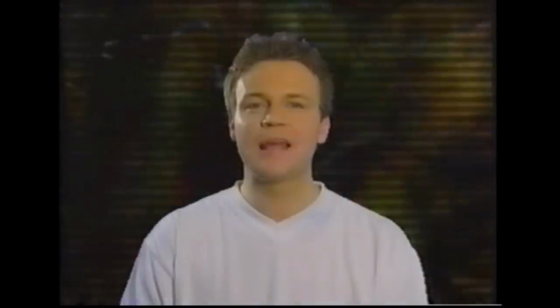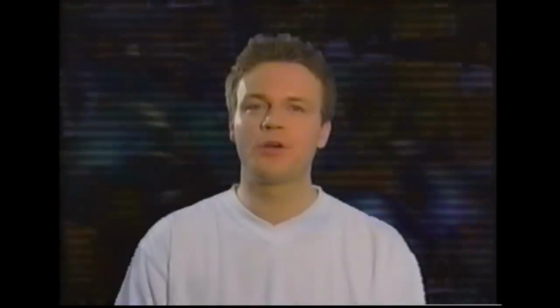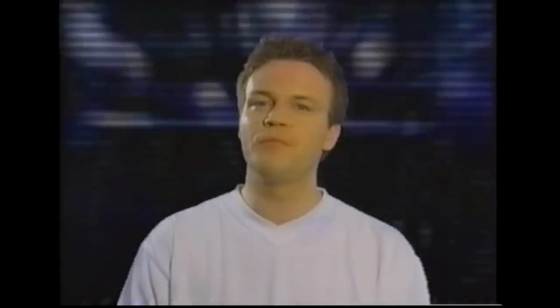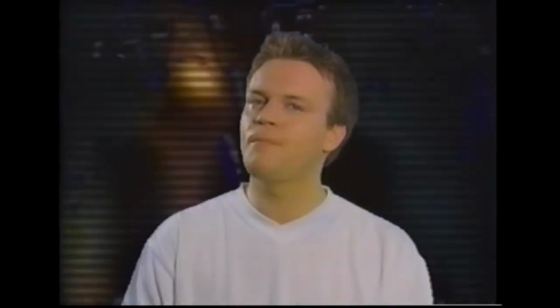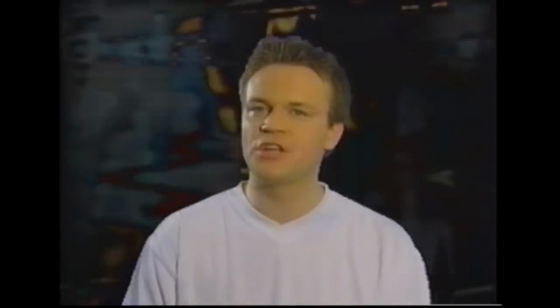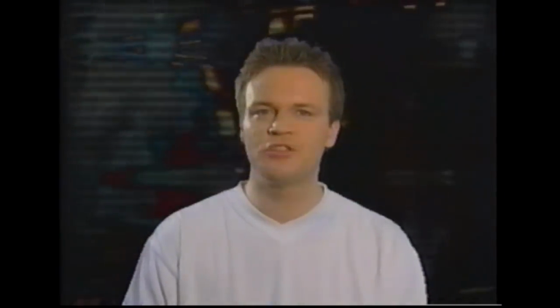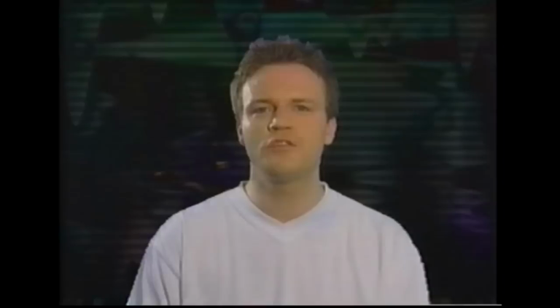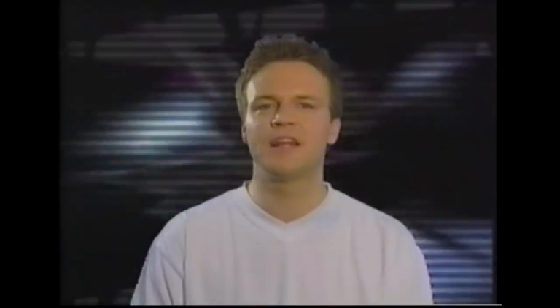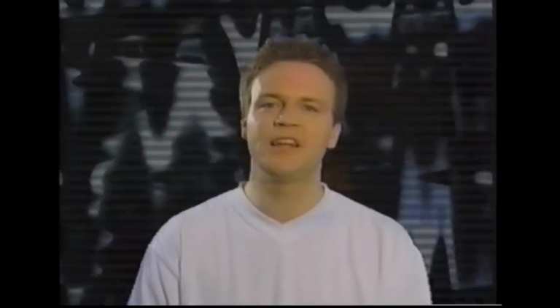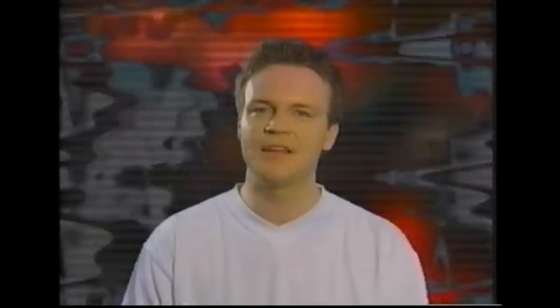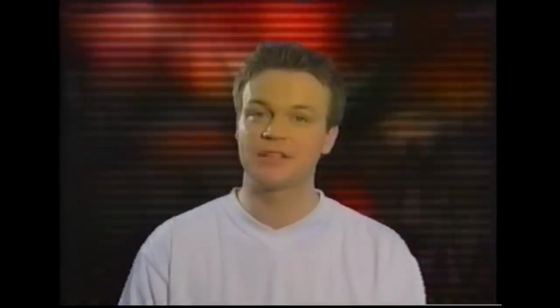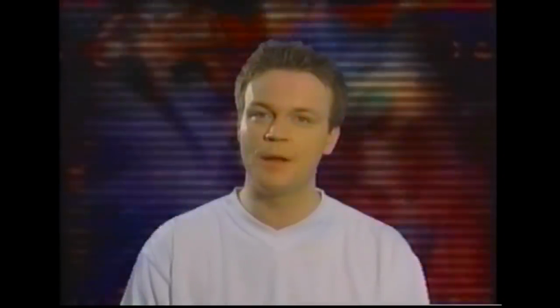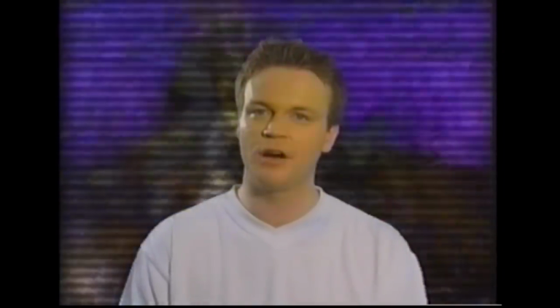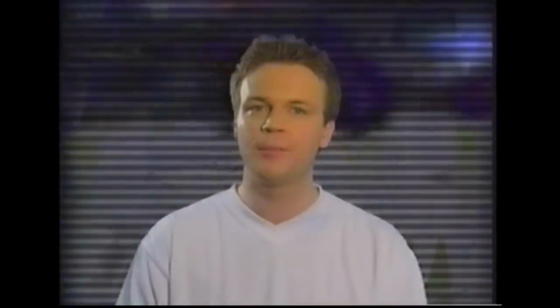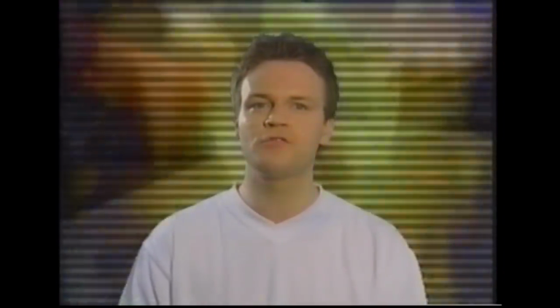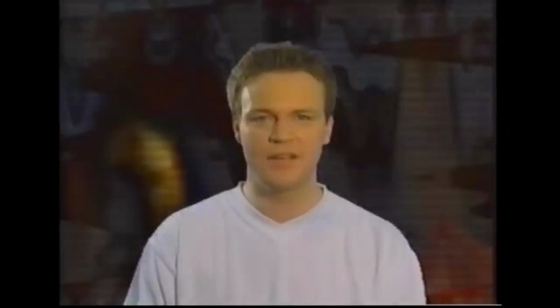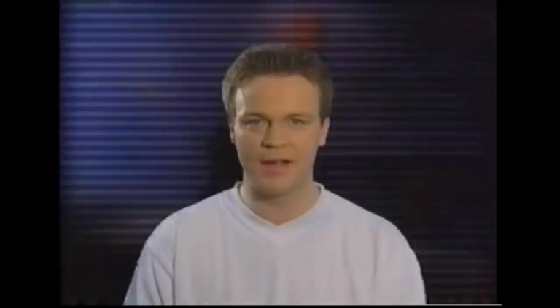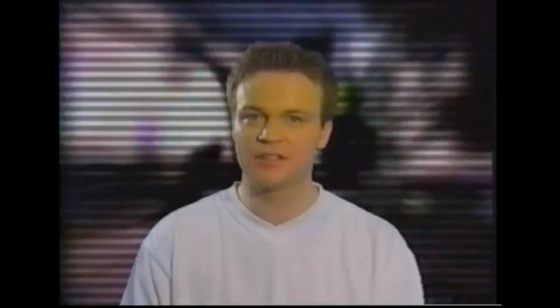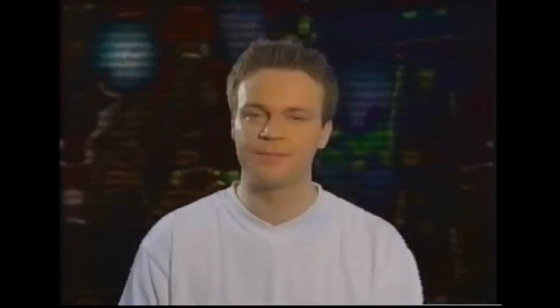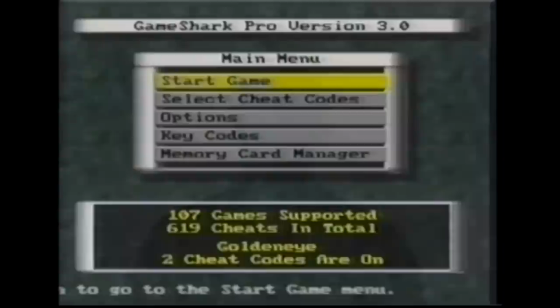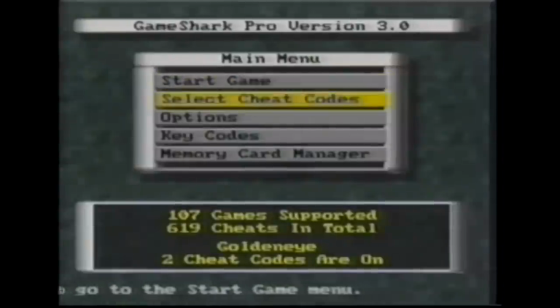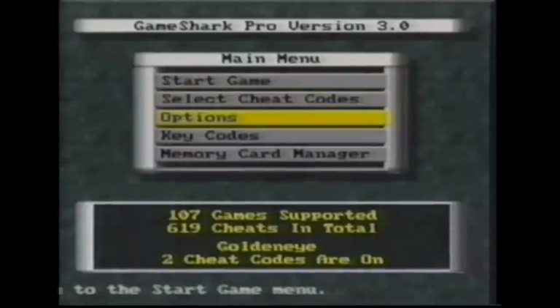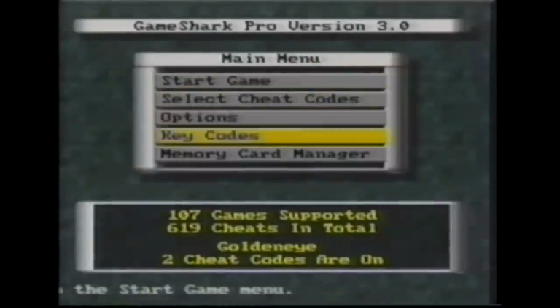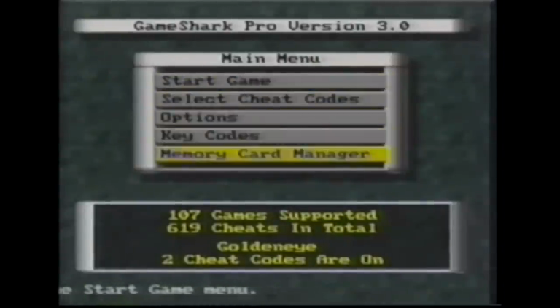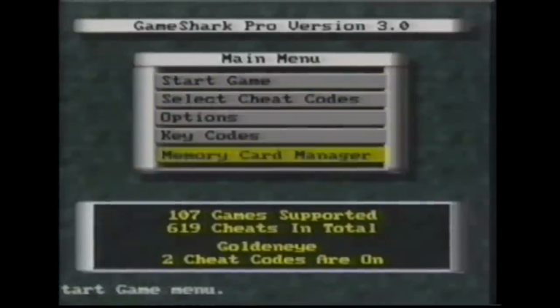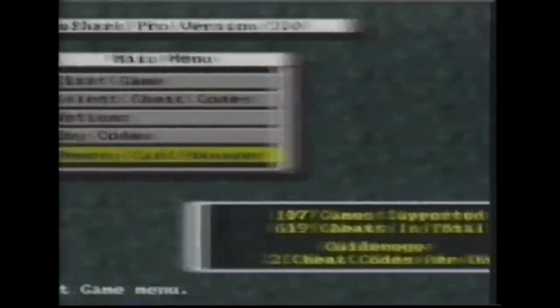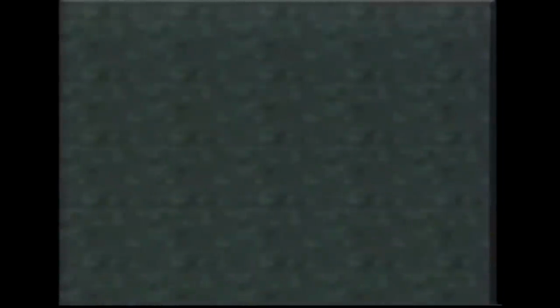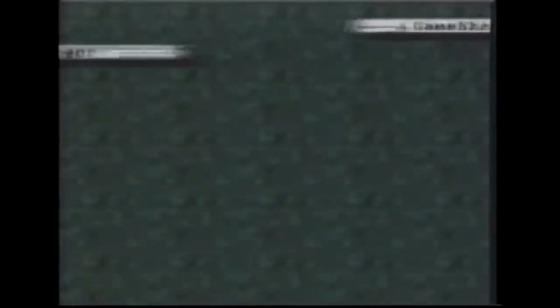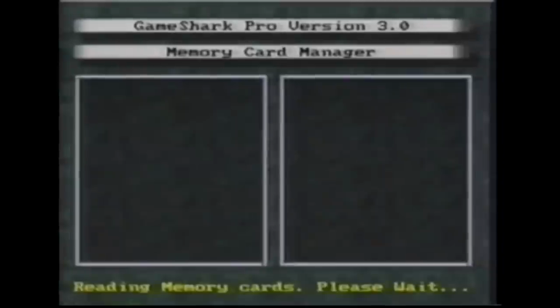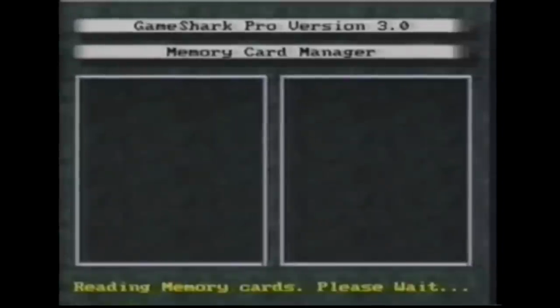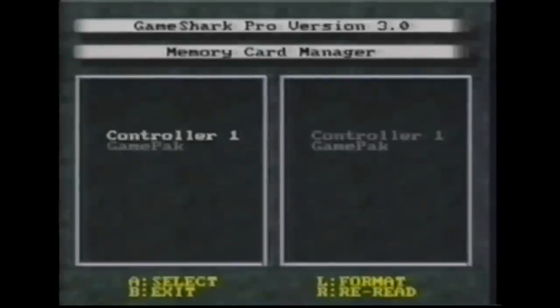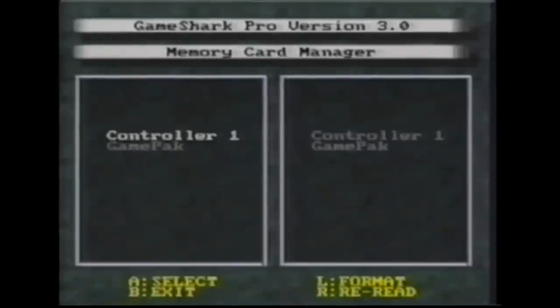GameShark Pro's Memory Card Manager allows you to view the contents of any Nintendo 64 memory card up to 123 pages in size. Follow the simple on-screen instructions to load, save, and copy game saves between your memory cards.